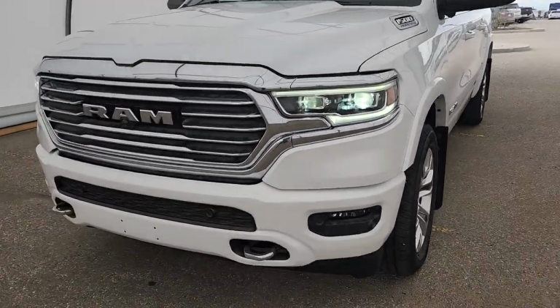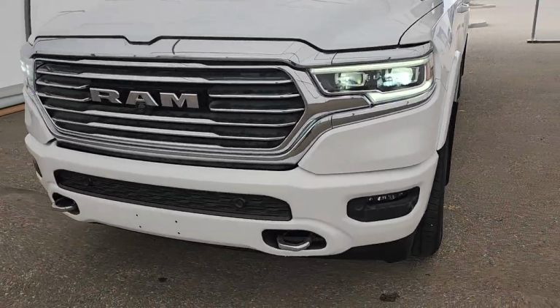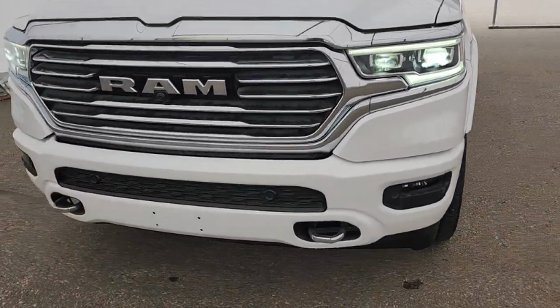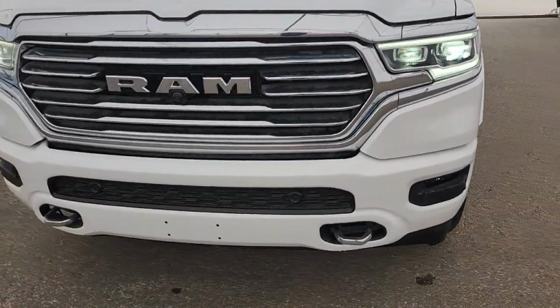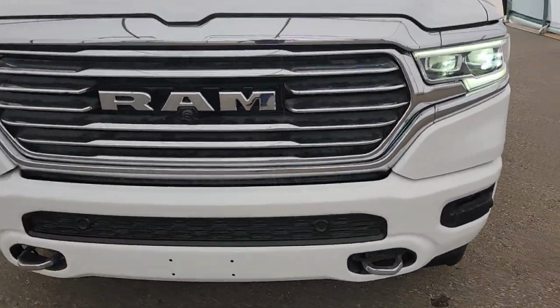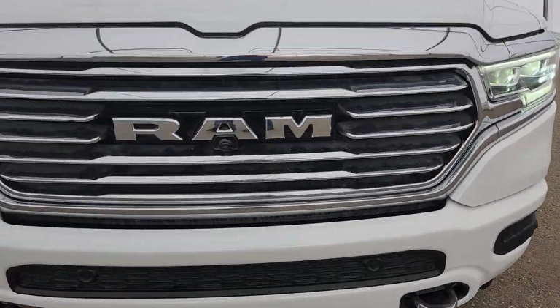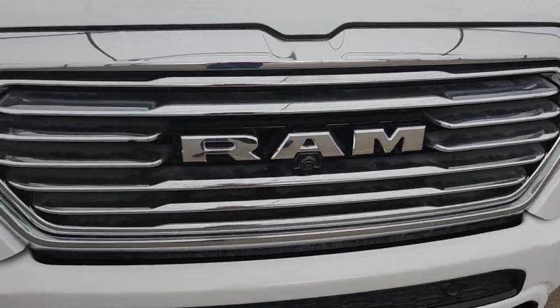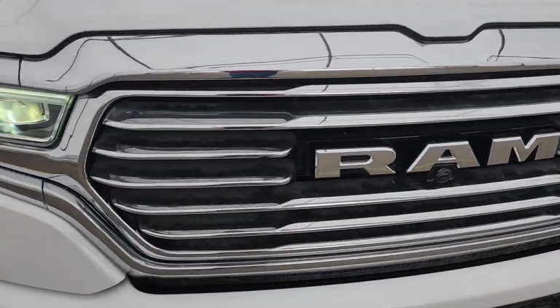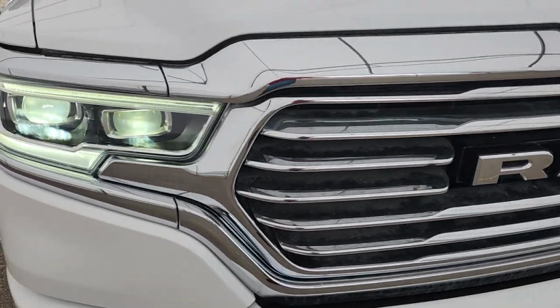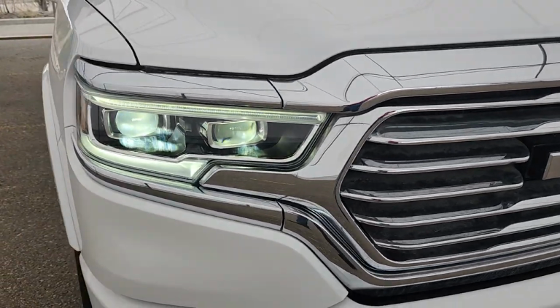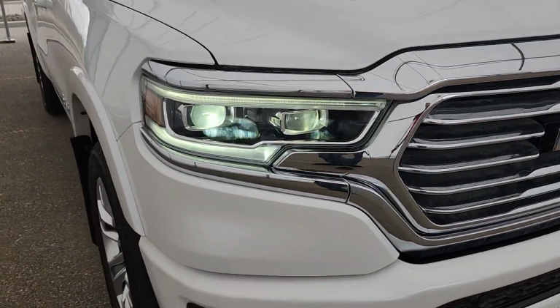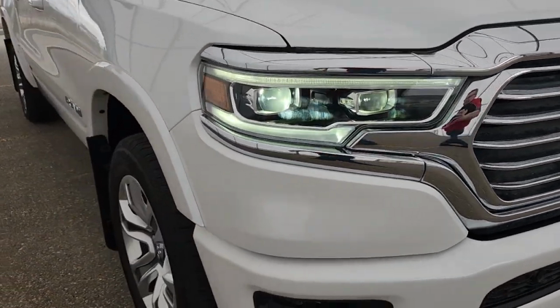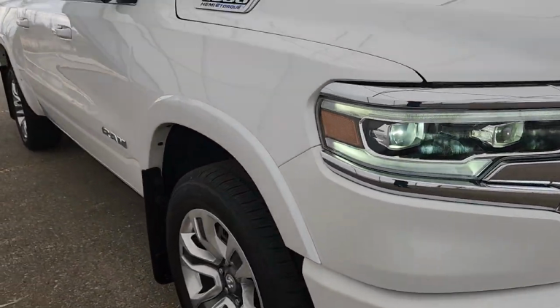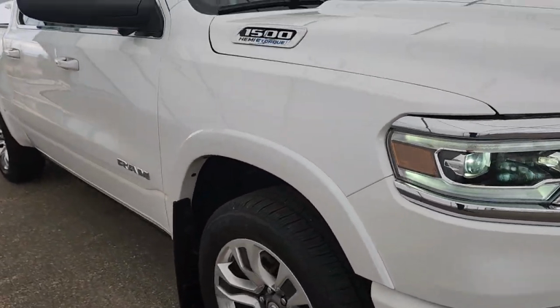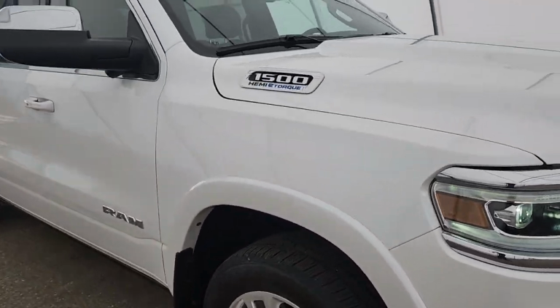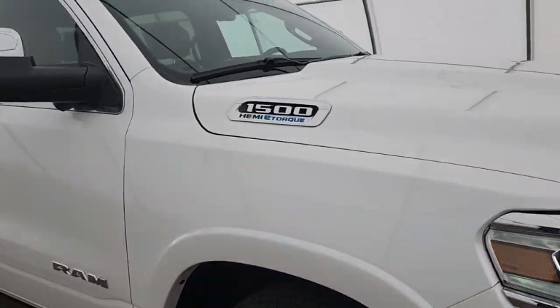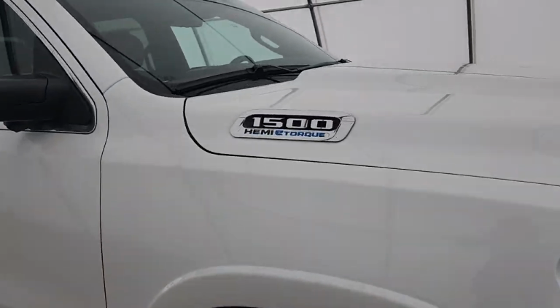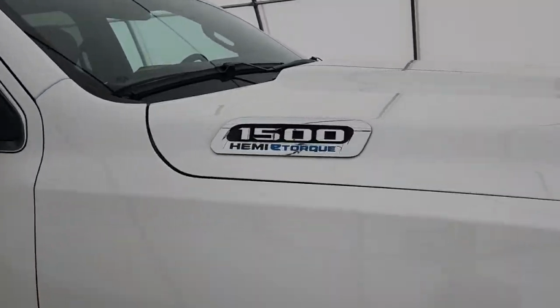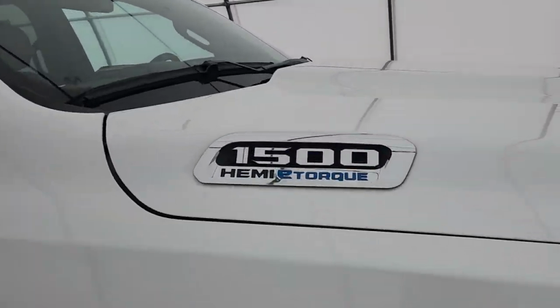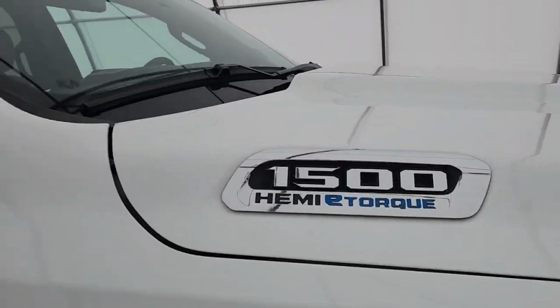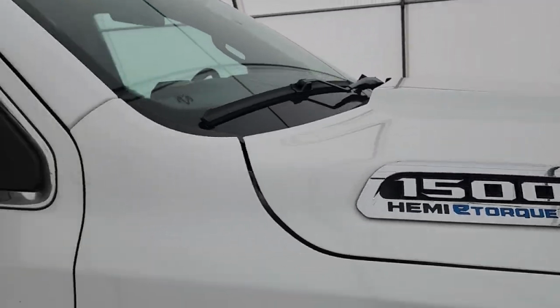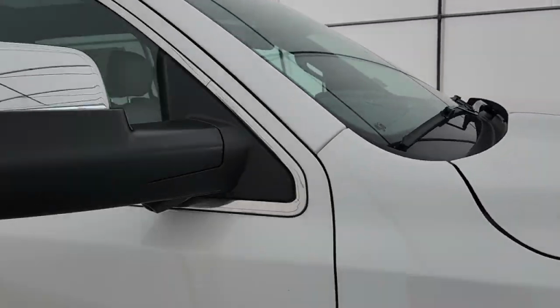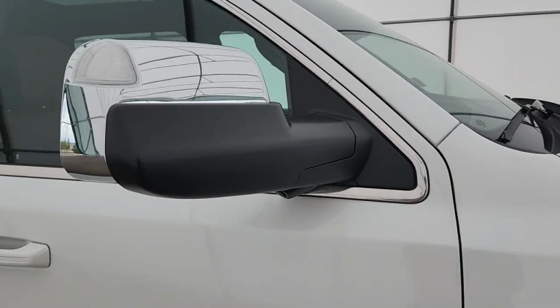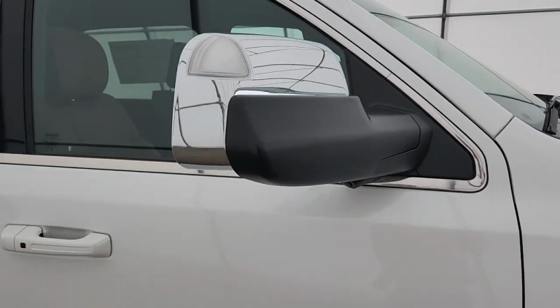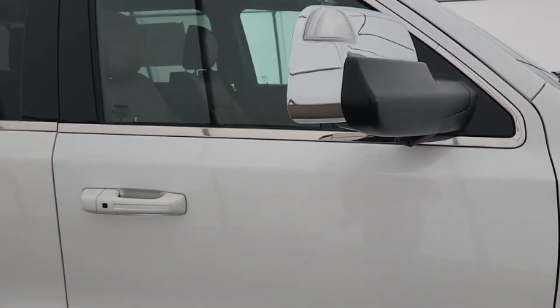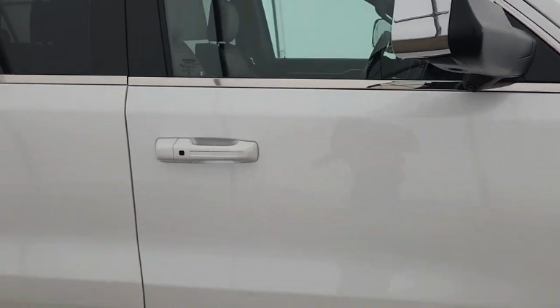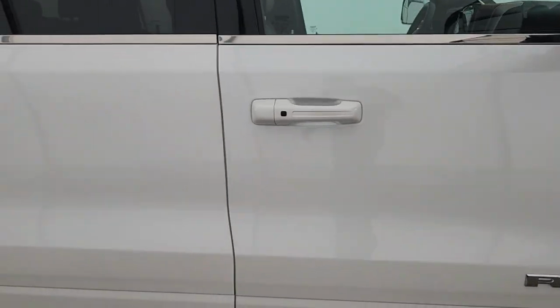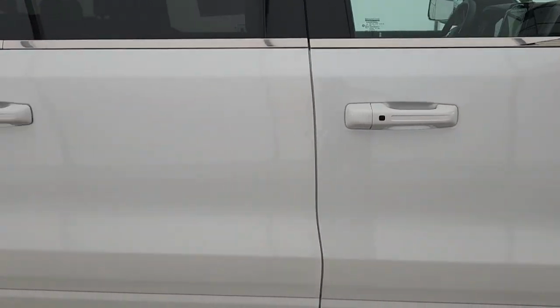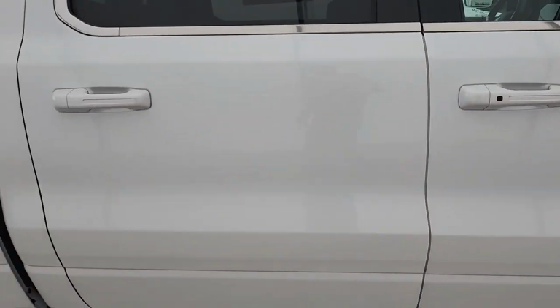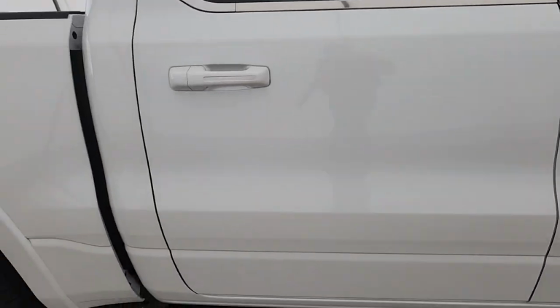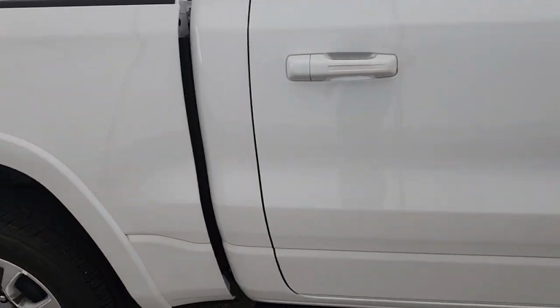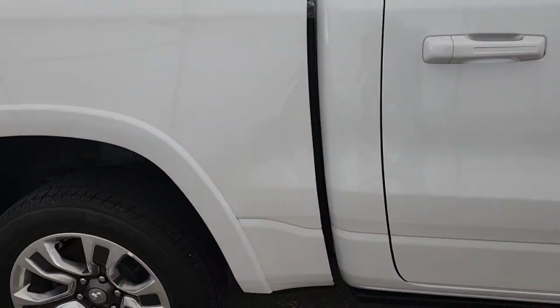Front sensors, tow hook, 360 camera, 5.7 Hemi with the E-Torque, trailer tow mirrors — and it has the 392 in this one as well.